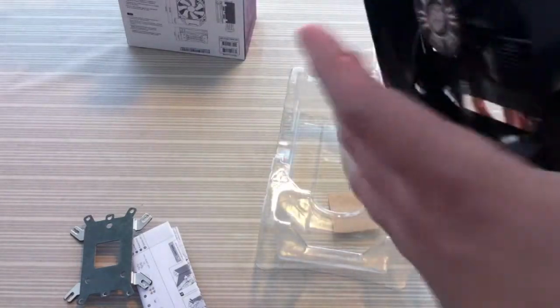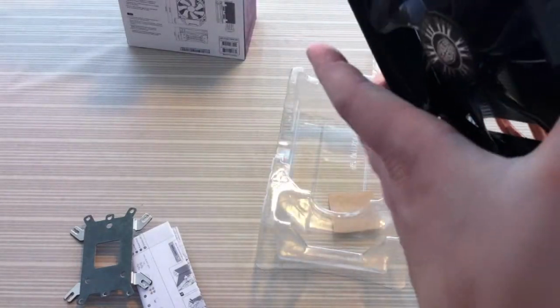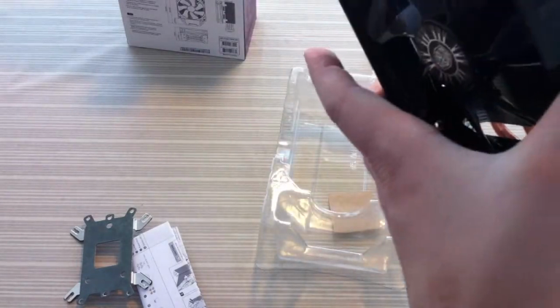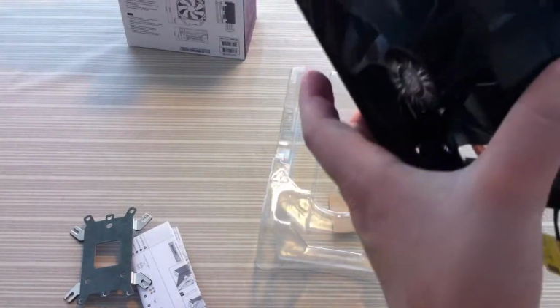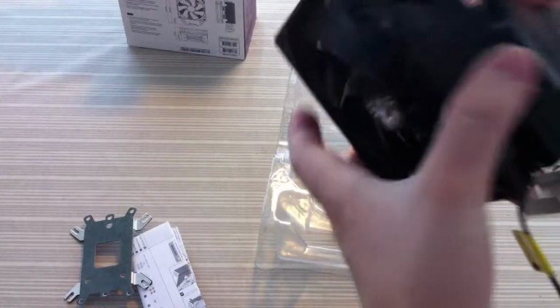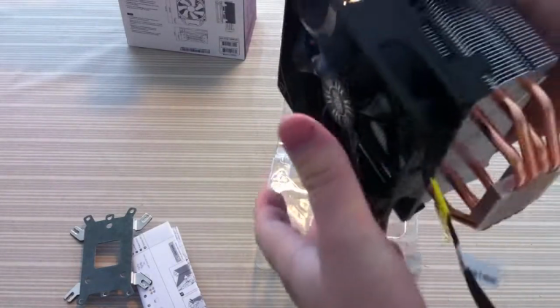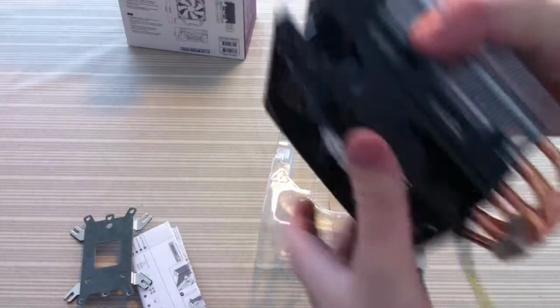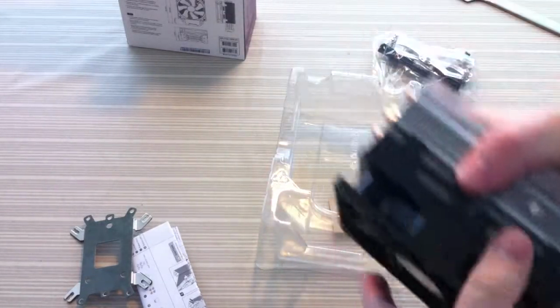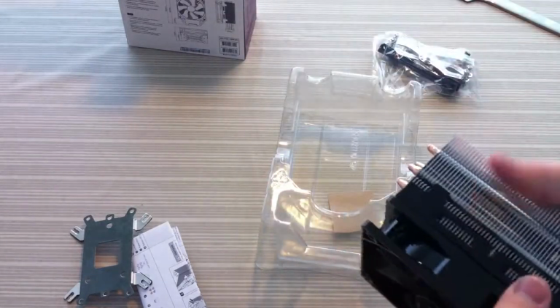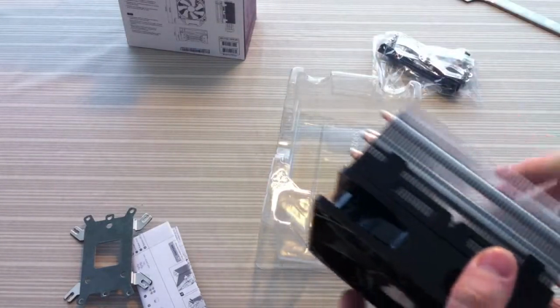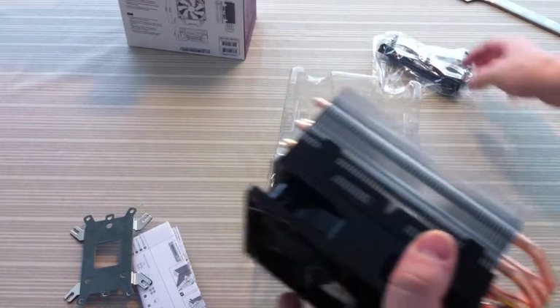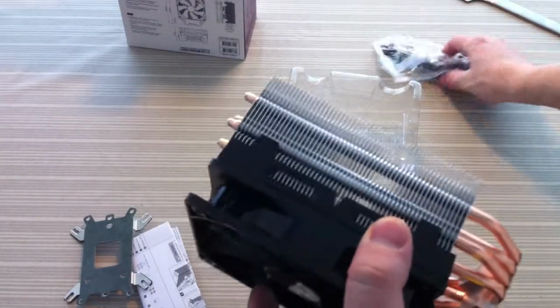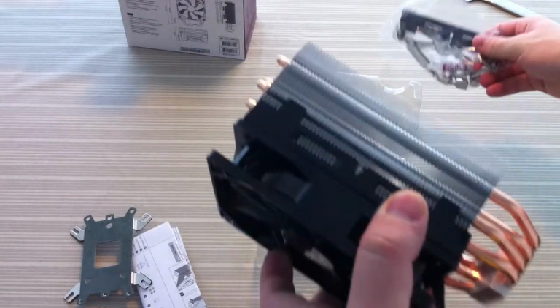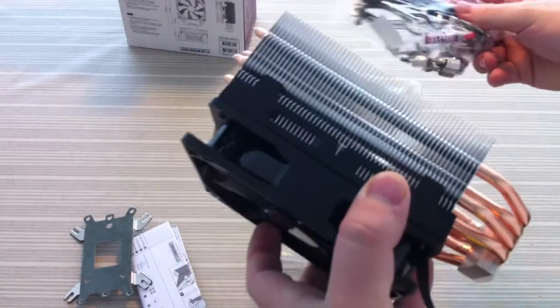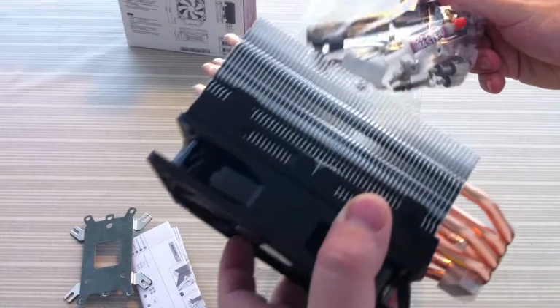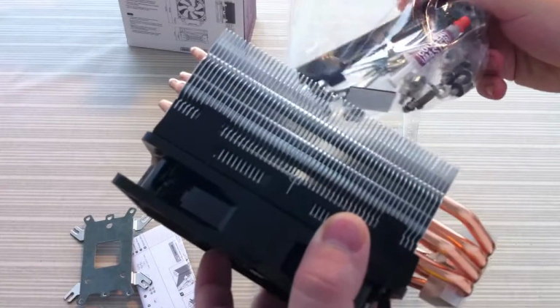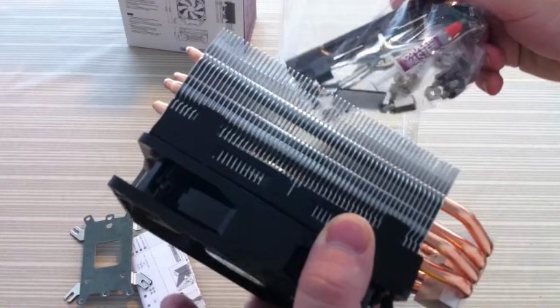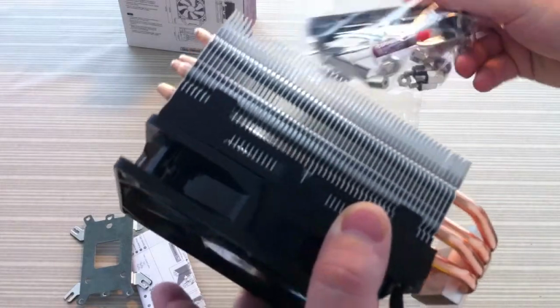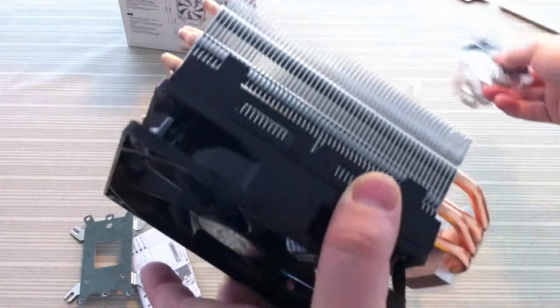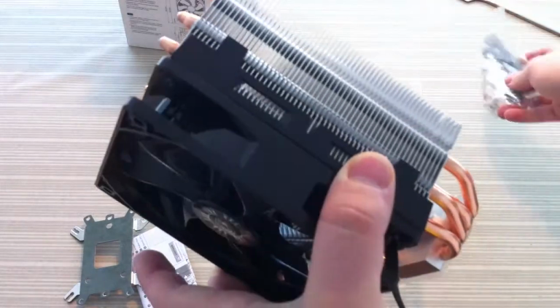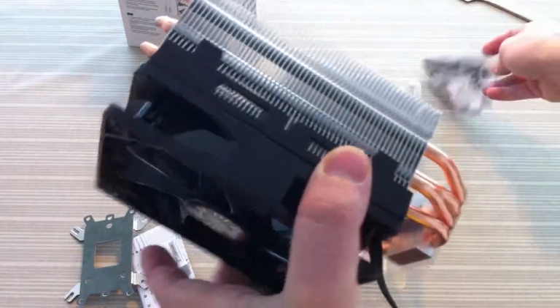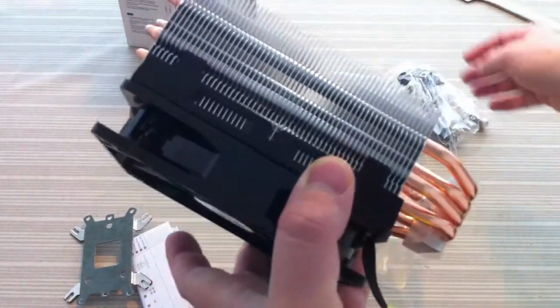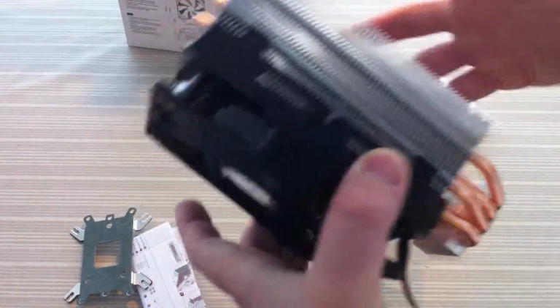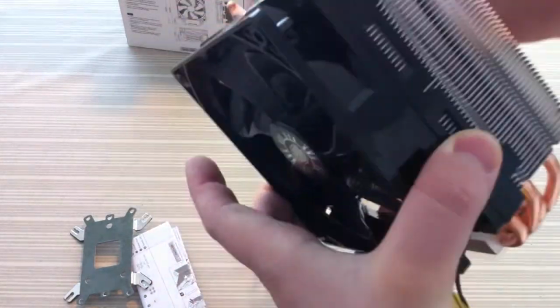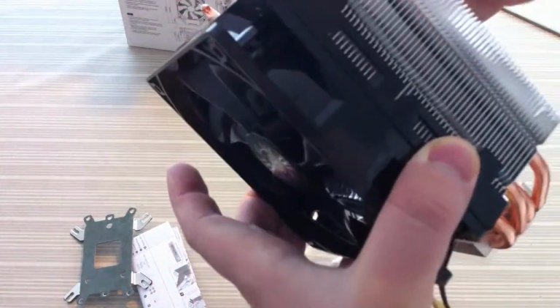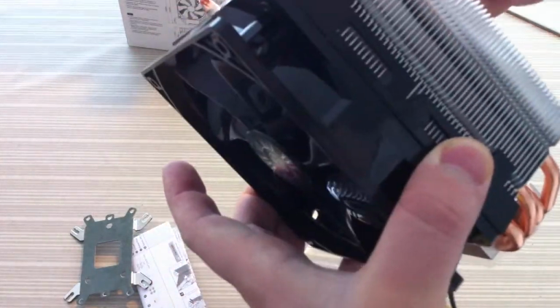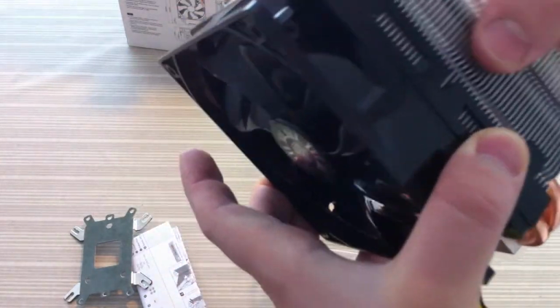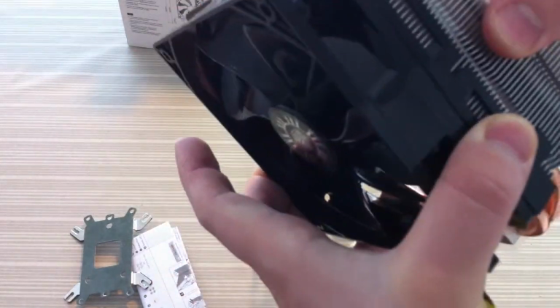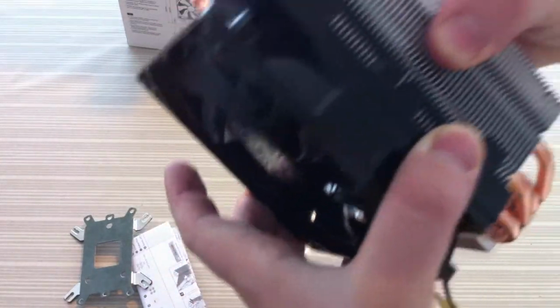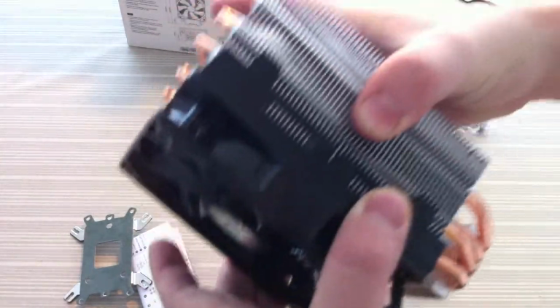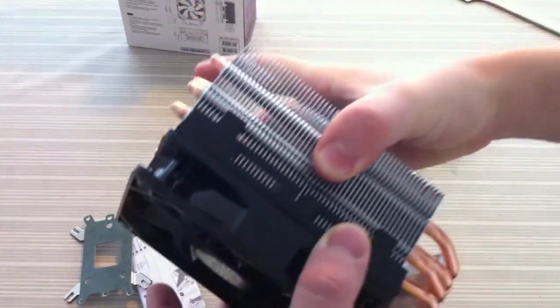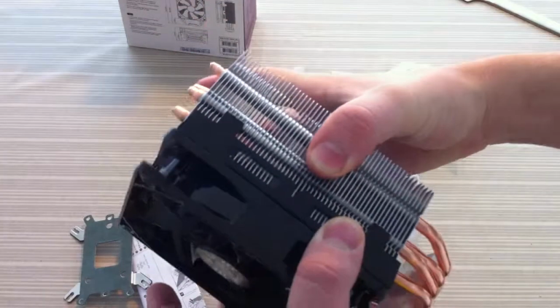You're able to mount a second fan on here. As you can see, you receive extra brackets if you want one more, and you can just clip it on the other side.